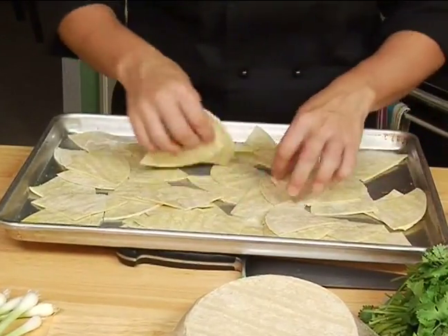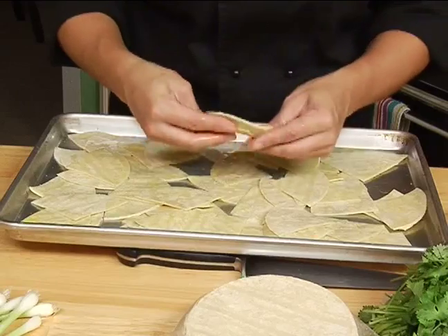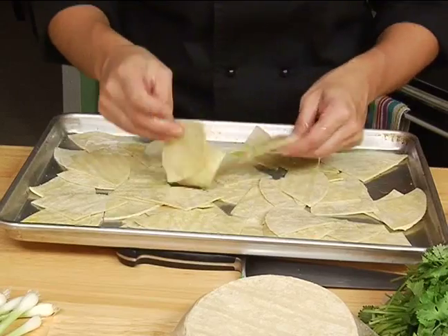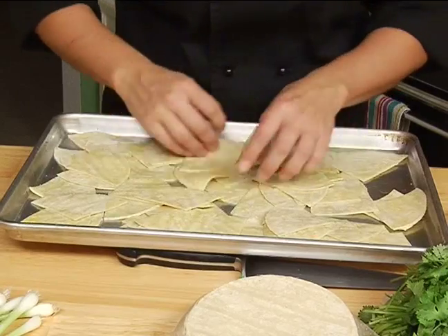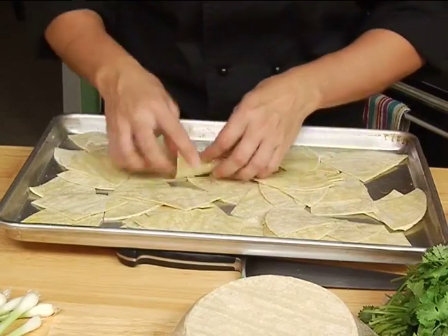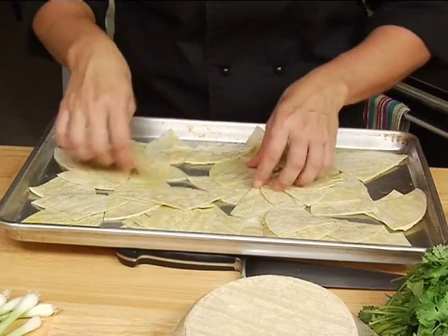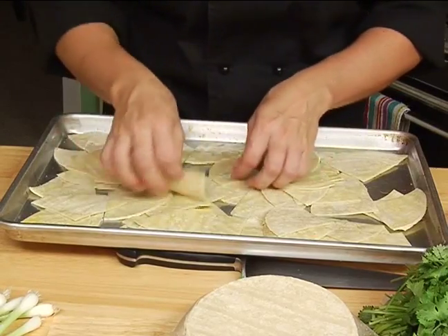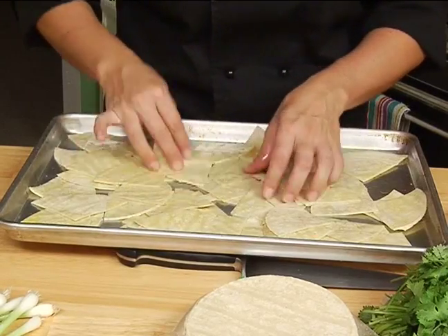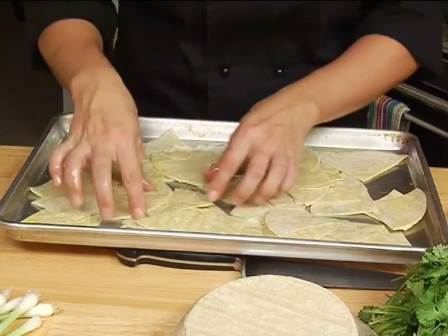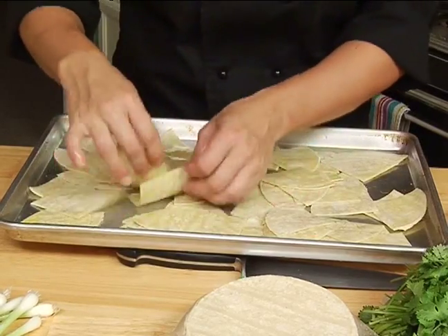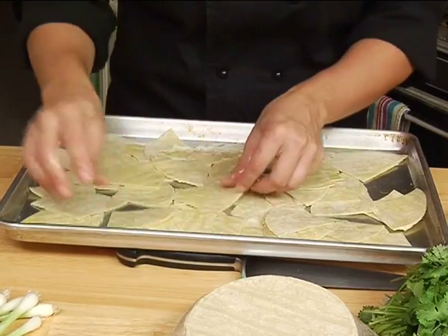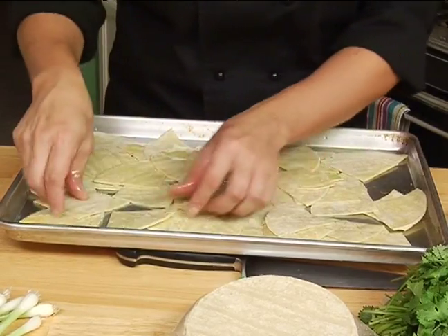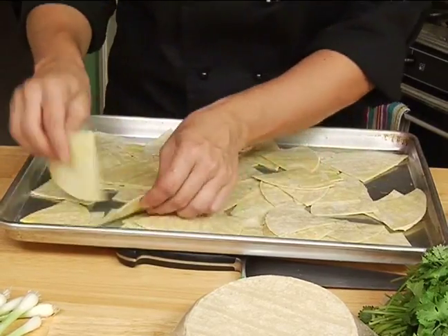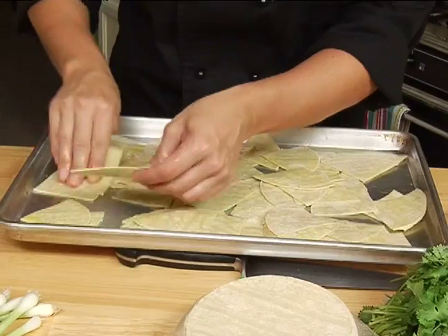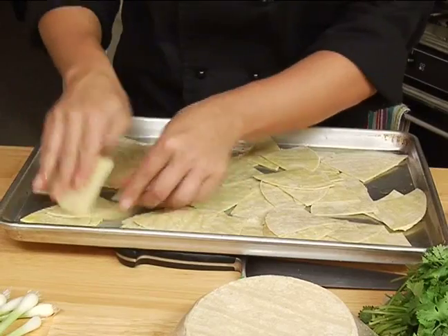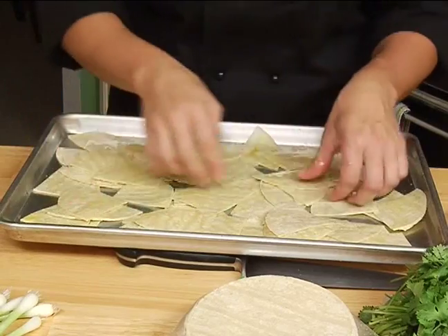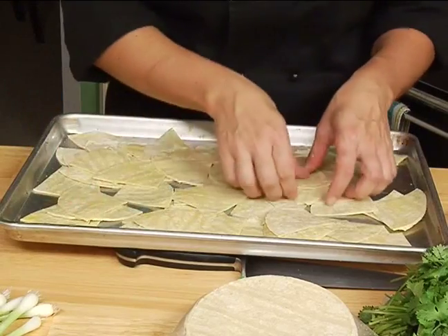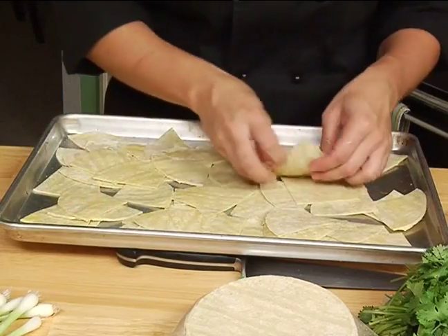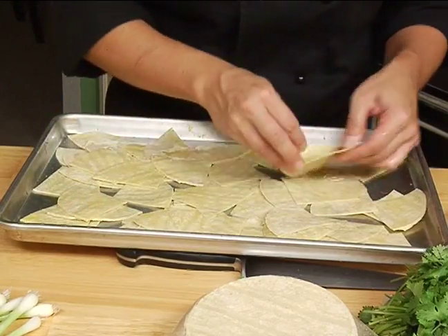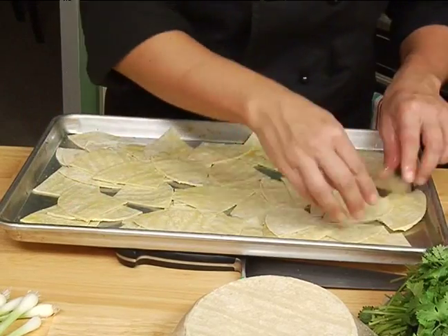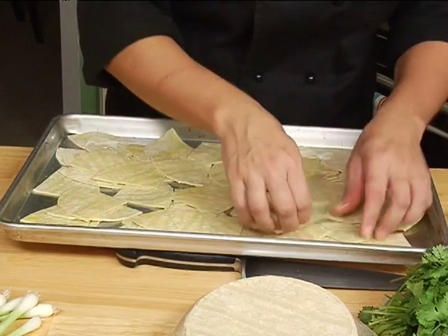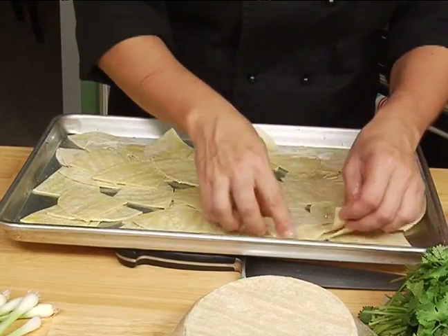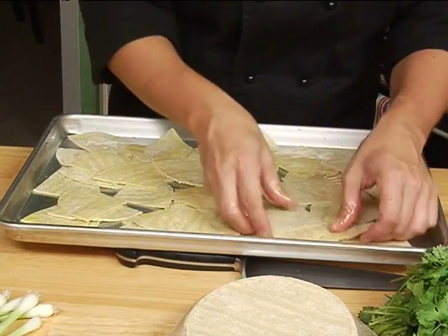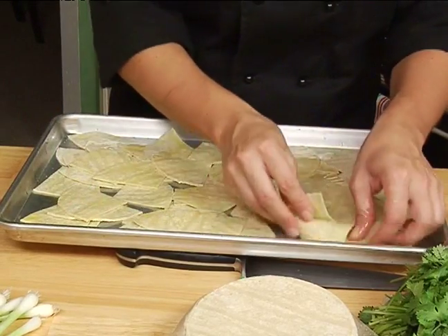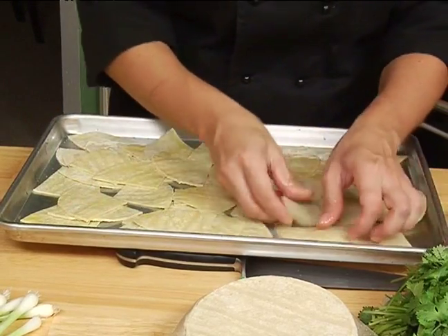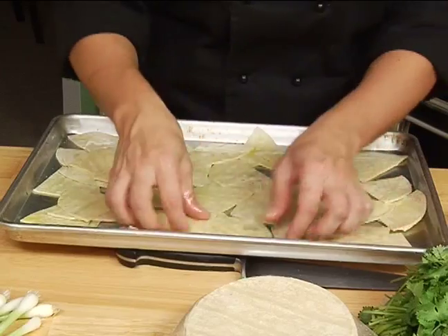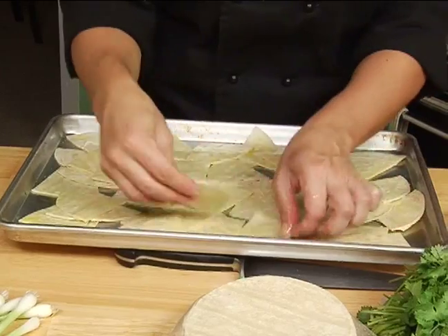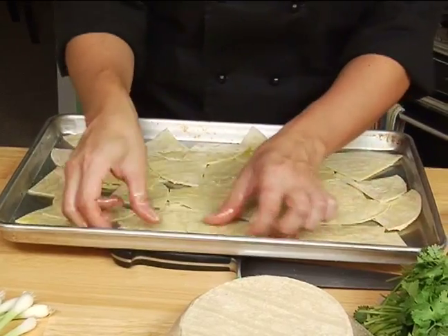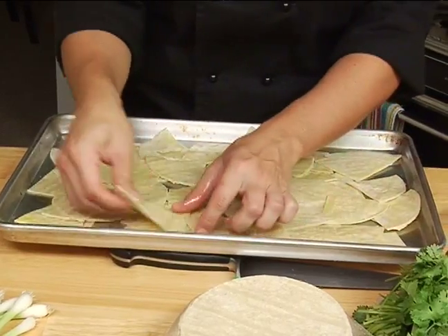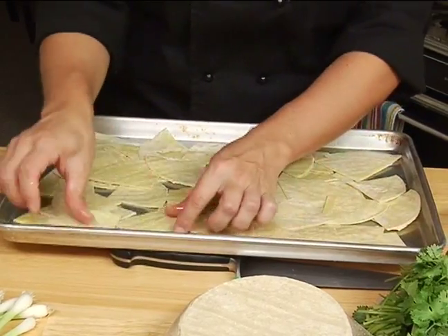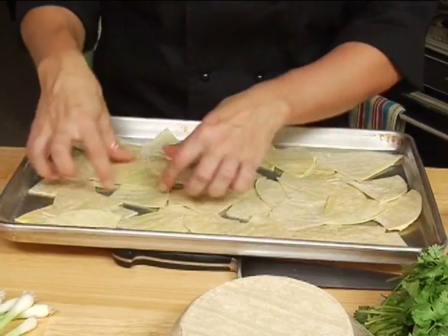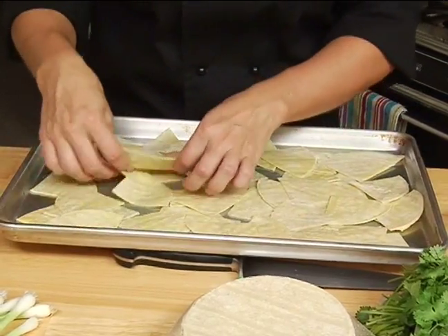I've got all of my chips nice and coated. Before I move on to the next step, I need to wash my hands. We'll do that and then we'll get back and season our chips — next step.